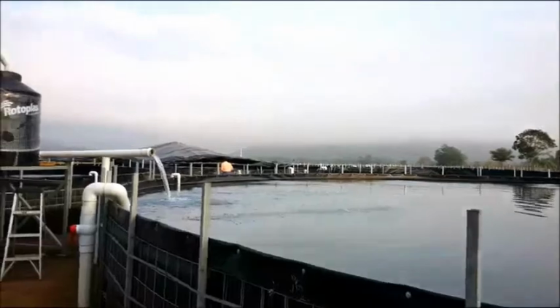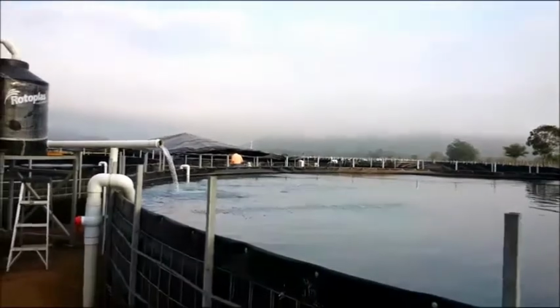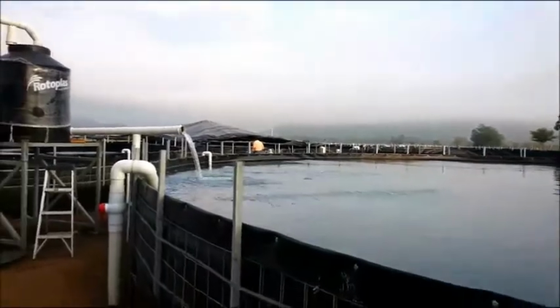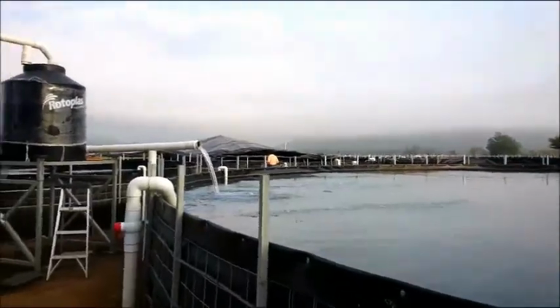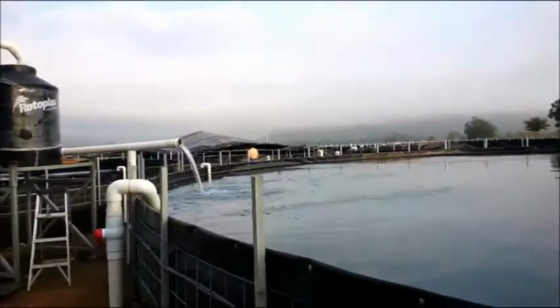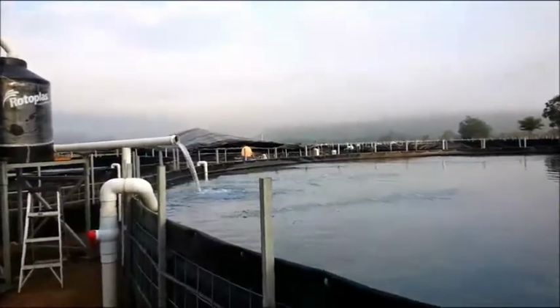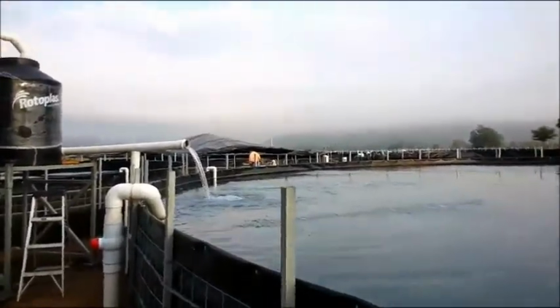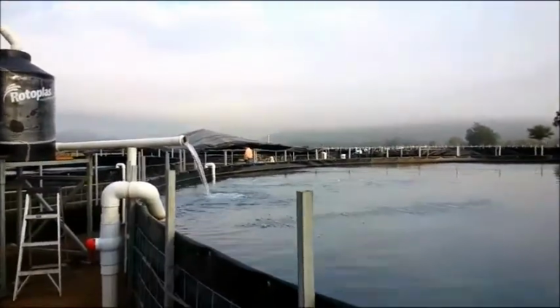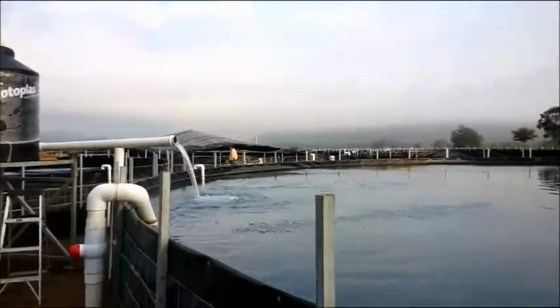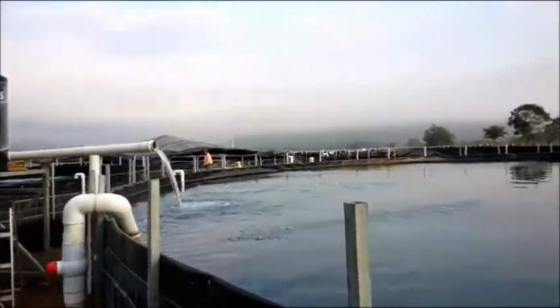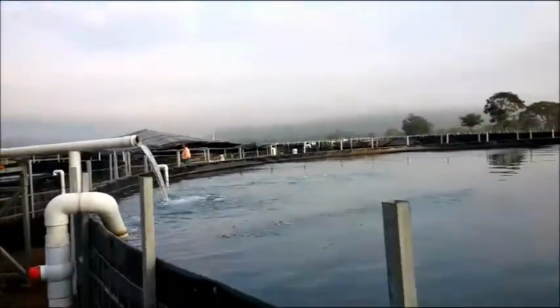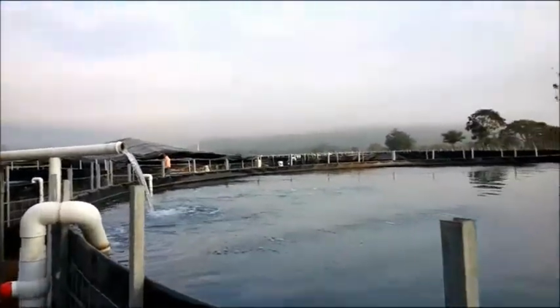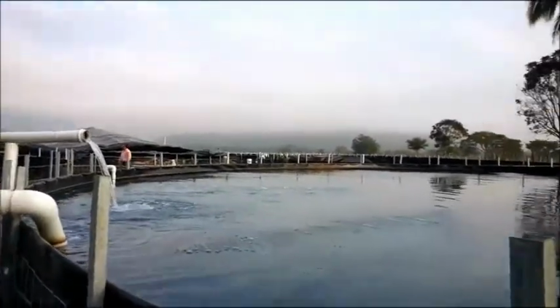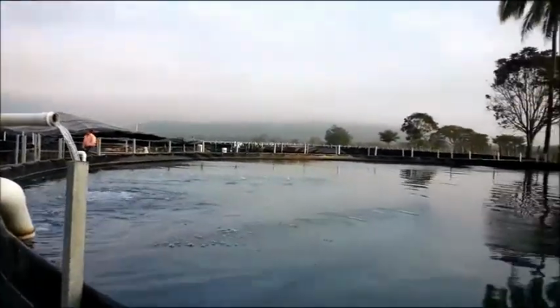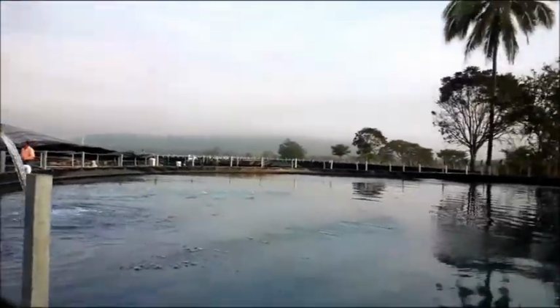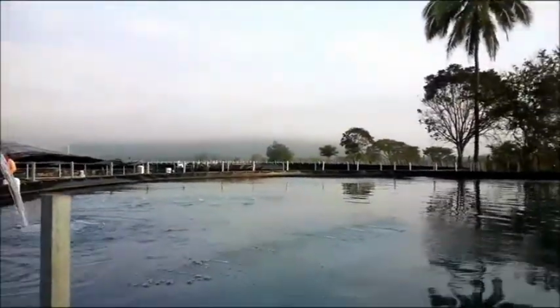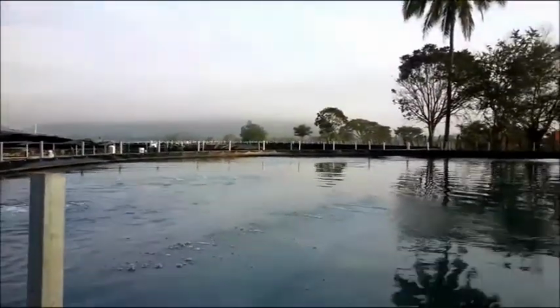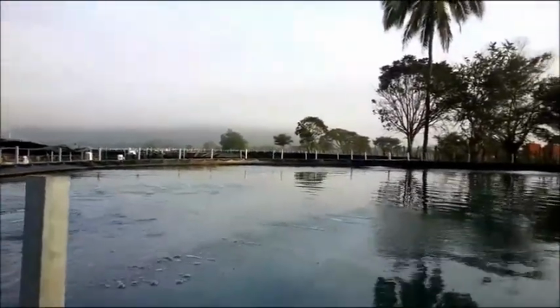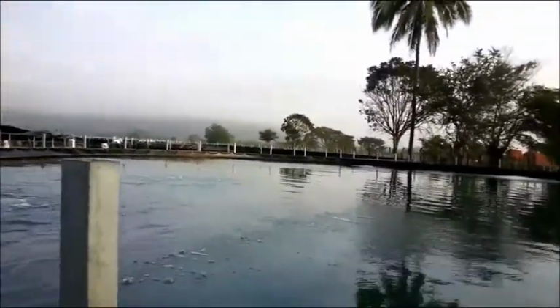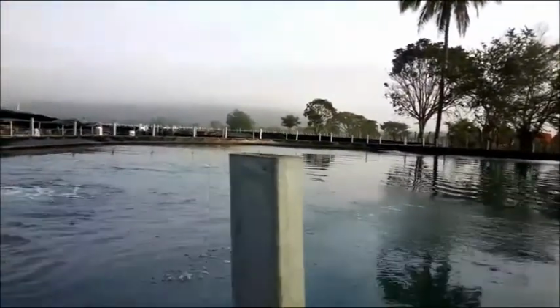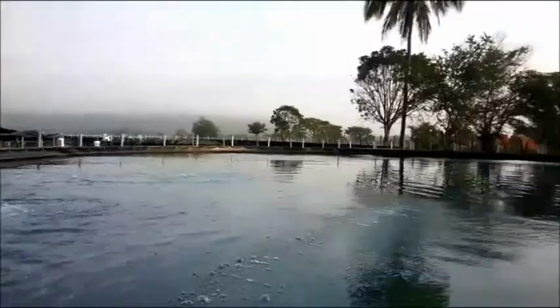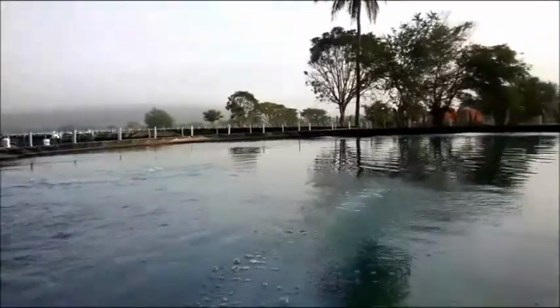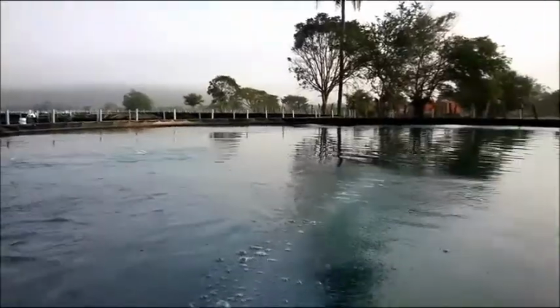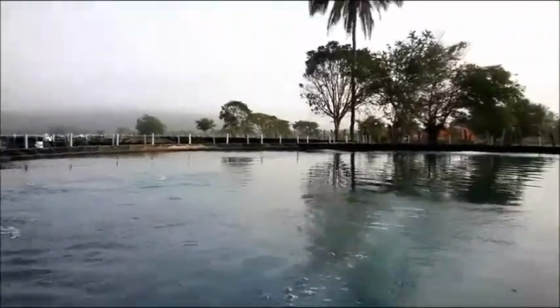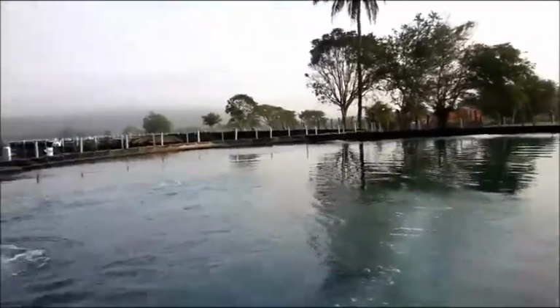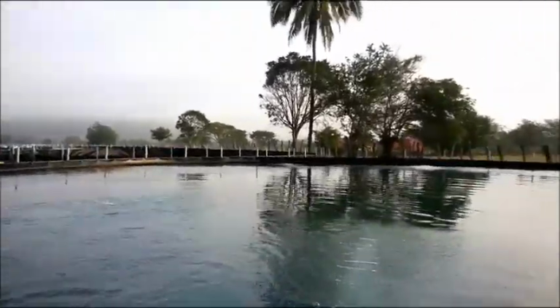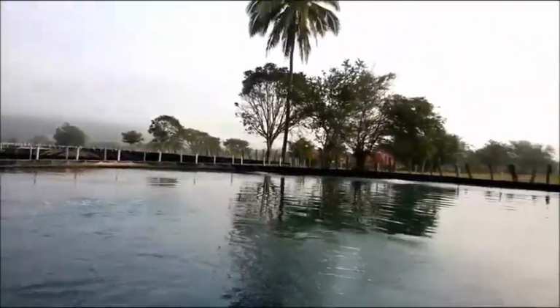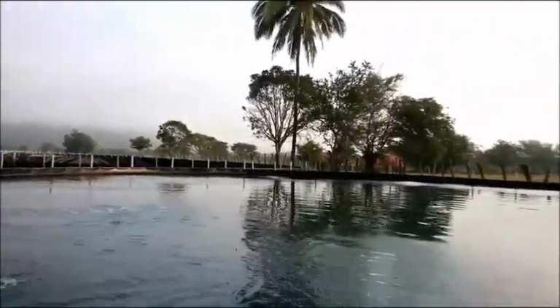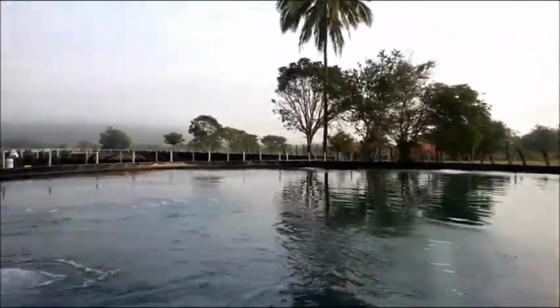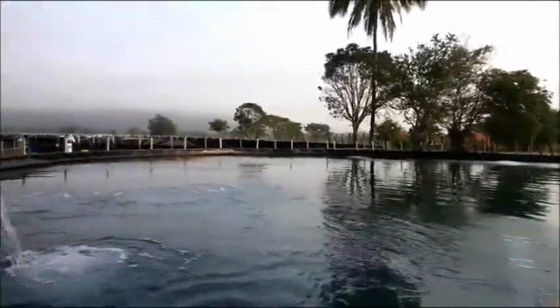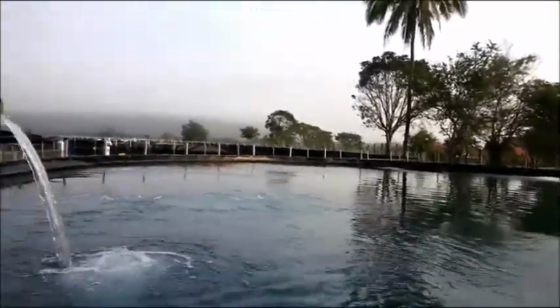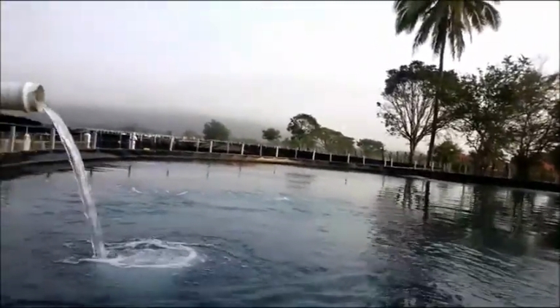The stocking rate is 400 post larvae per square meter, stocked with post larvae which are 15 to 20 days old.